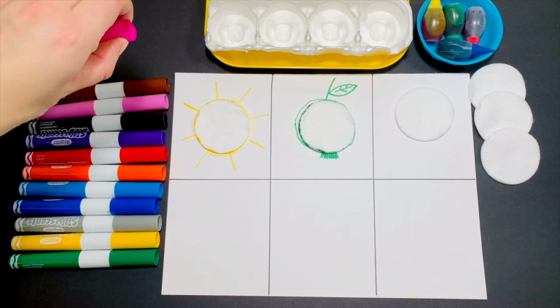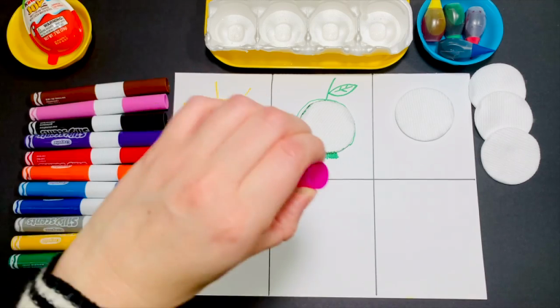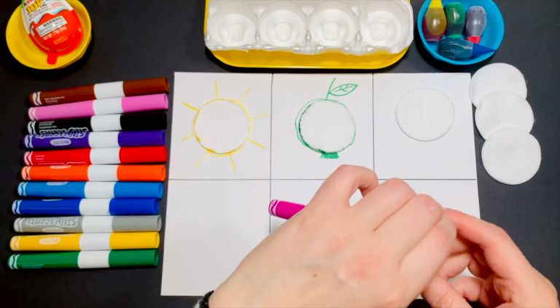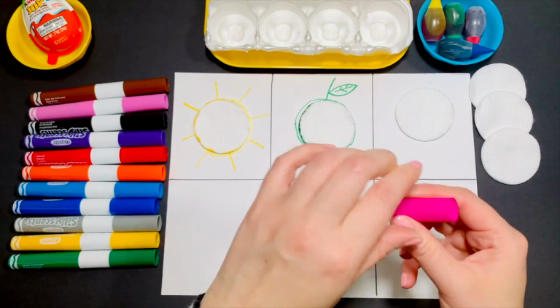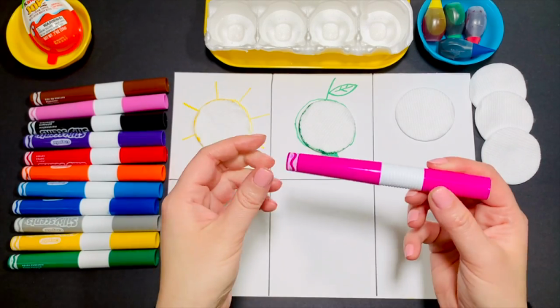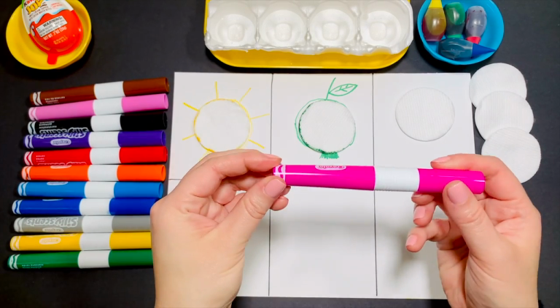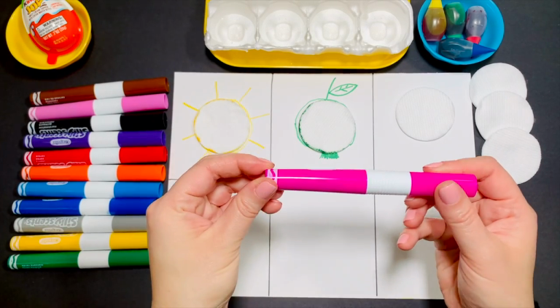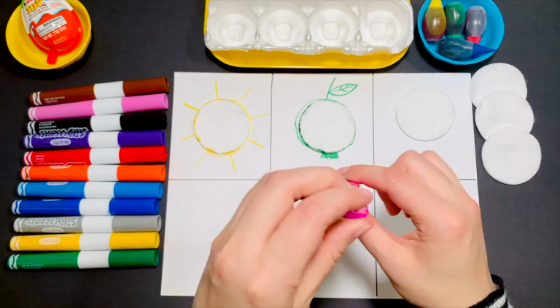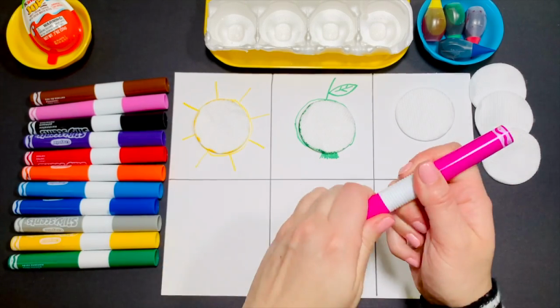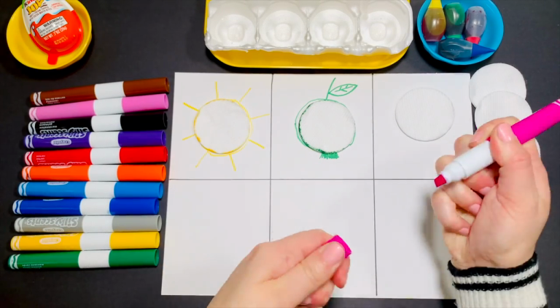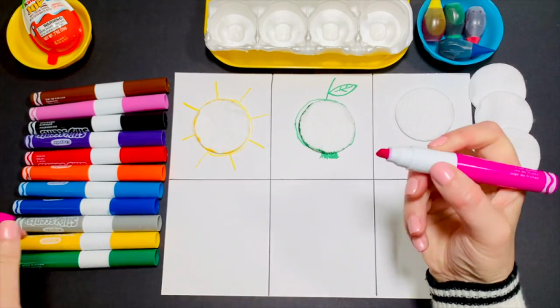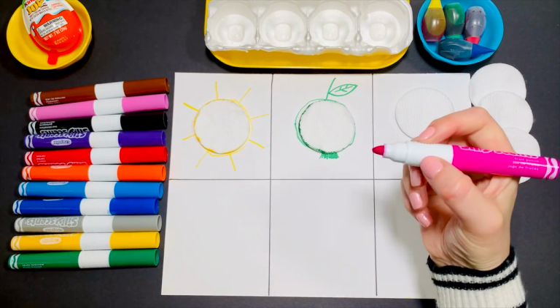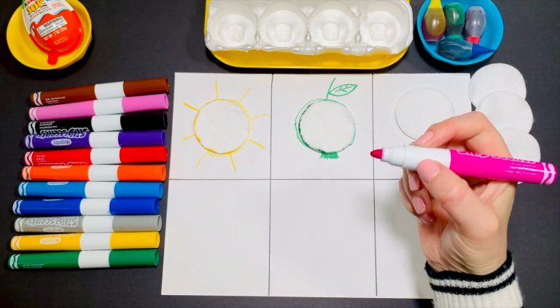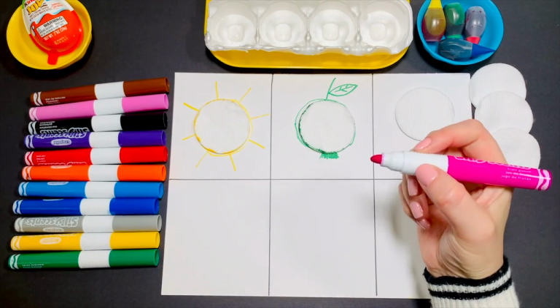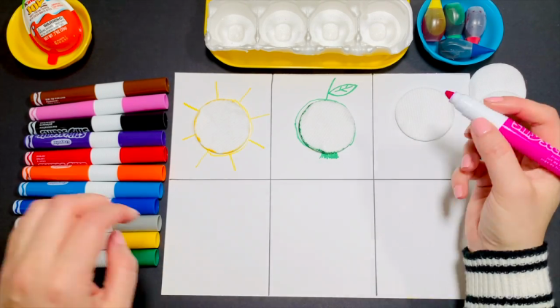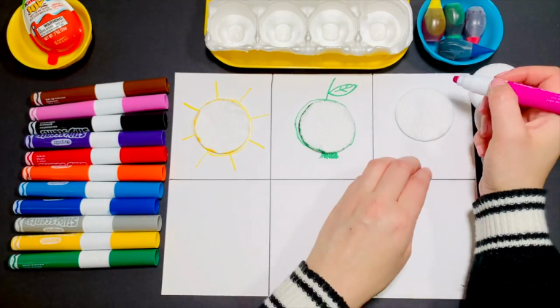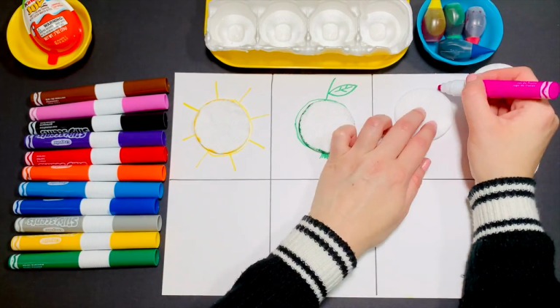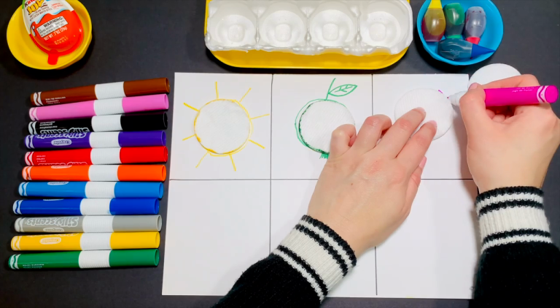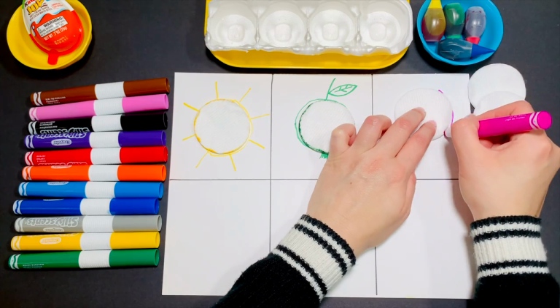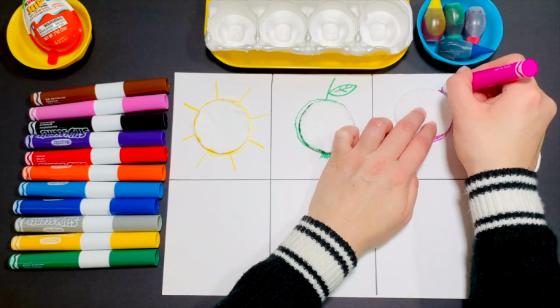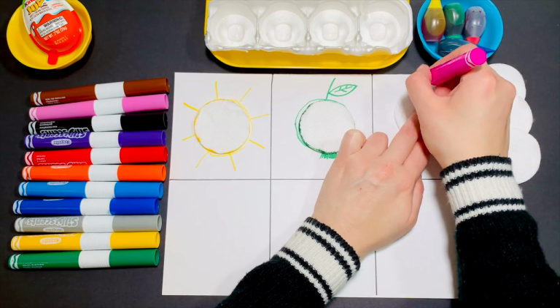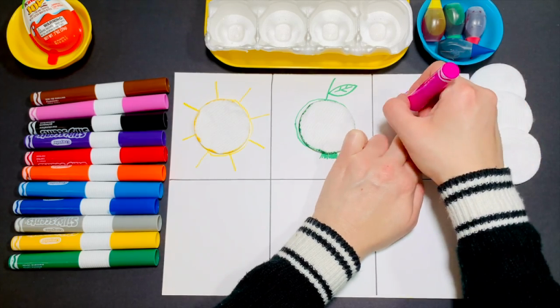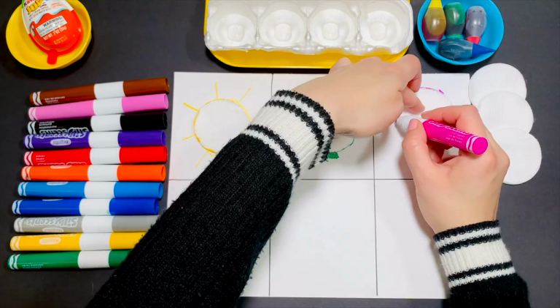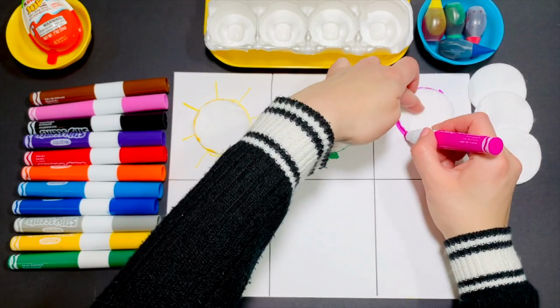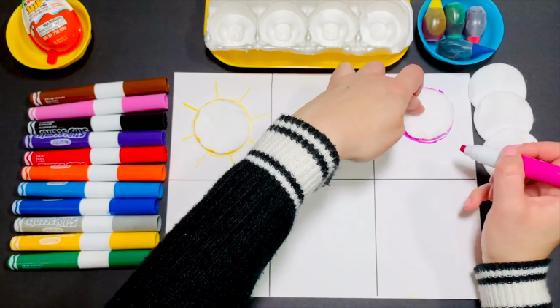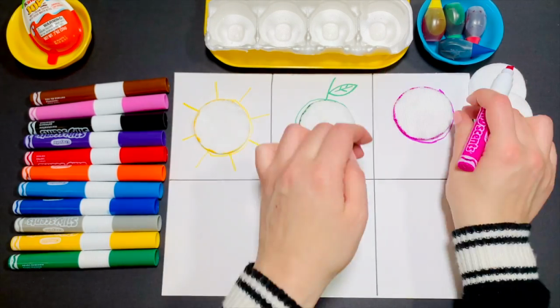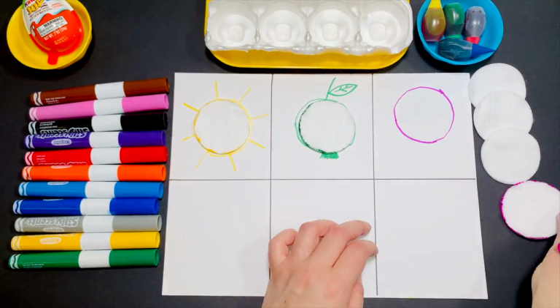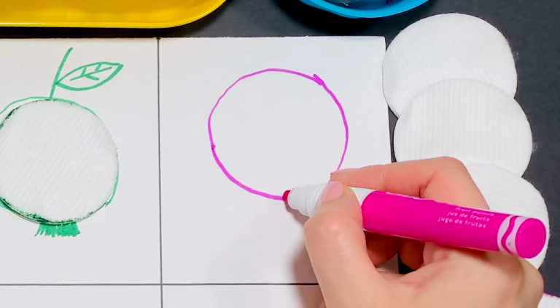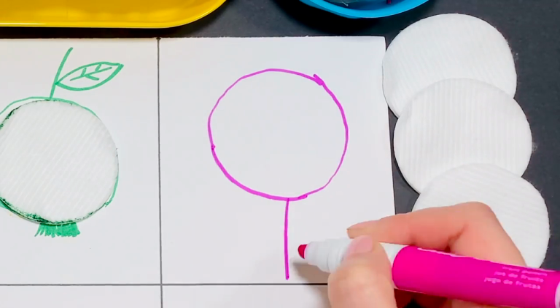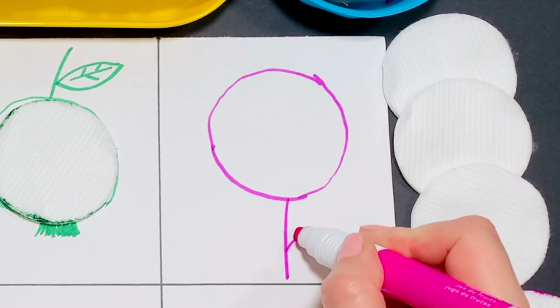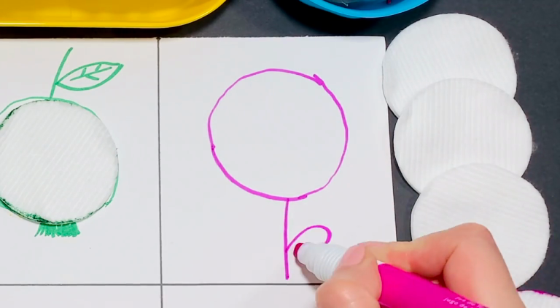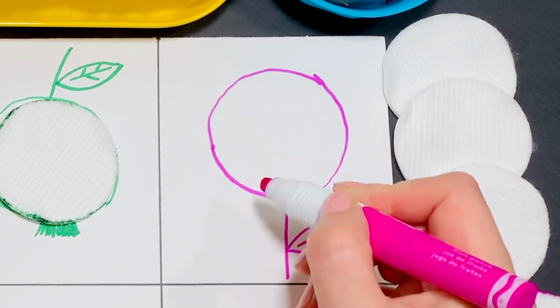Take pink next. Can you copy me to make a flower?